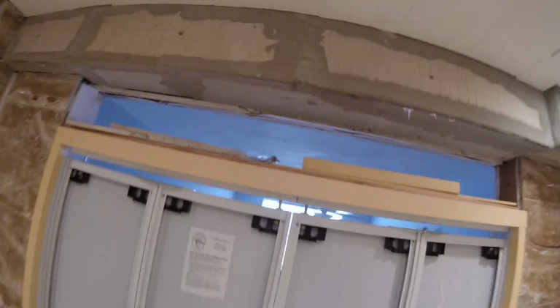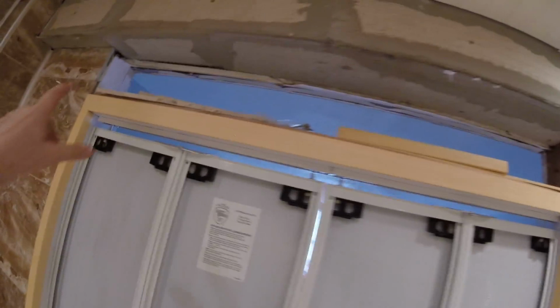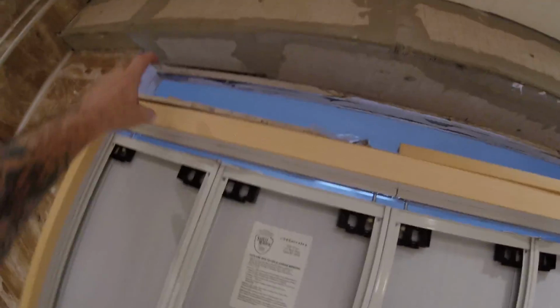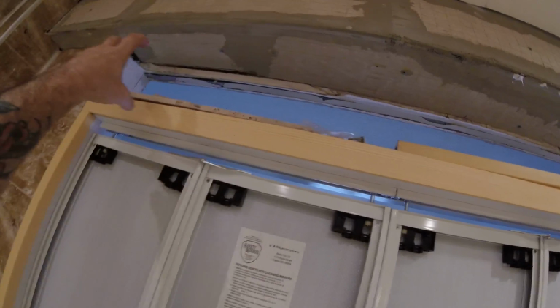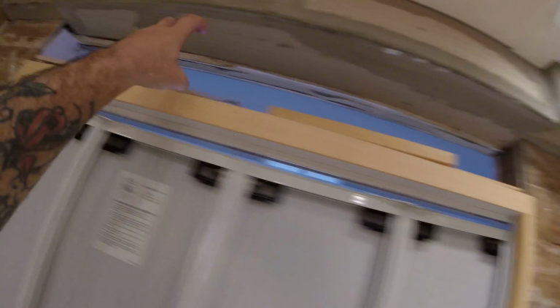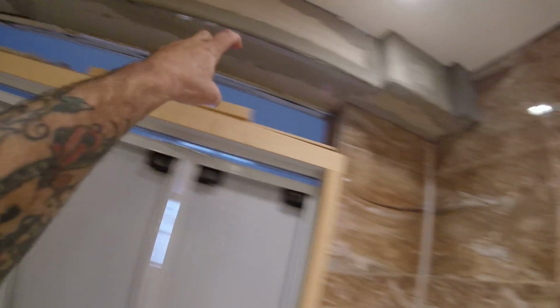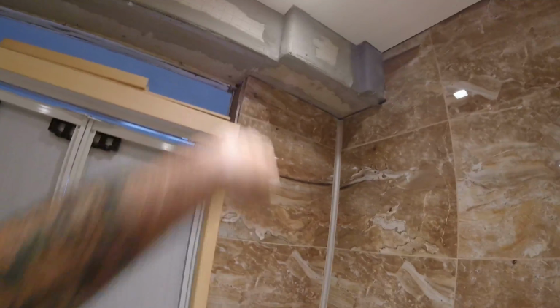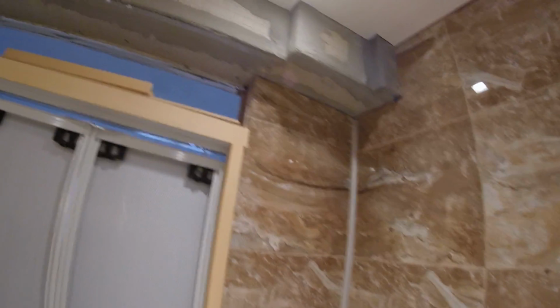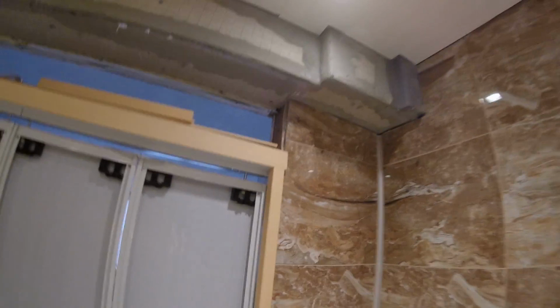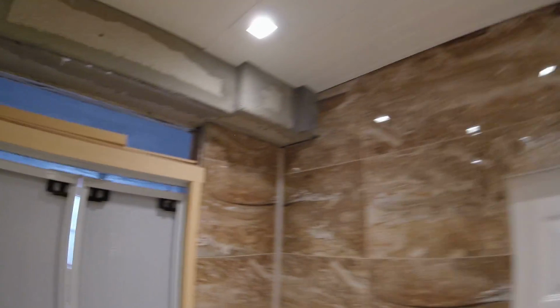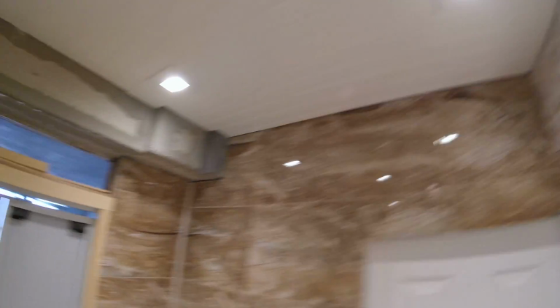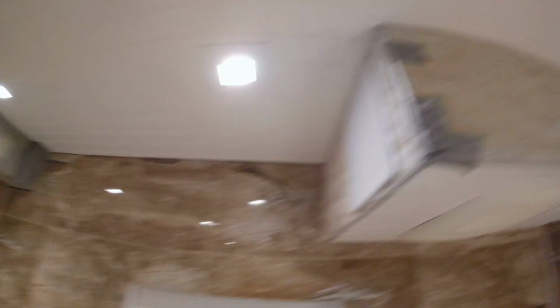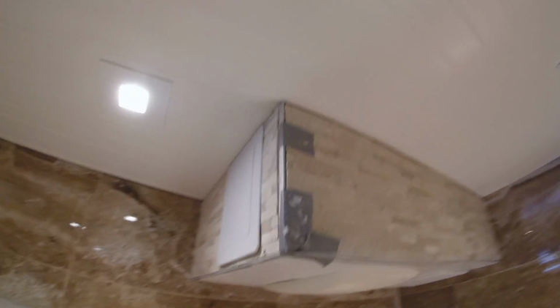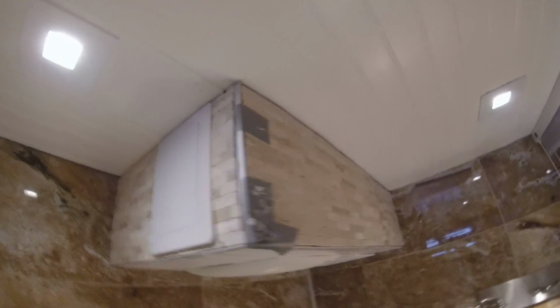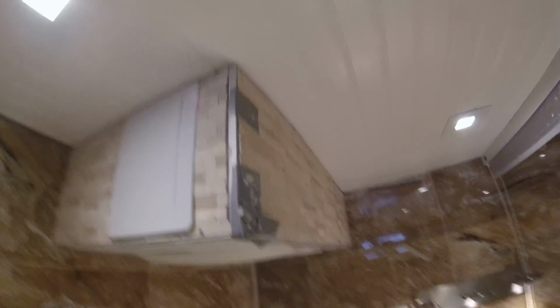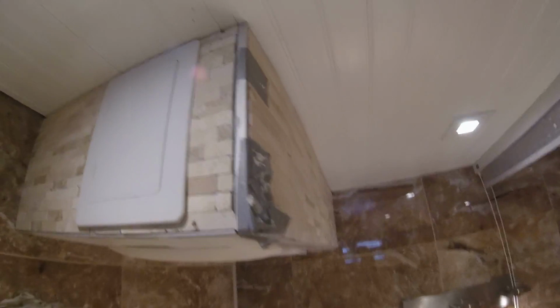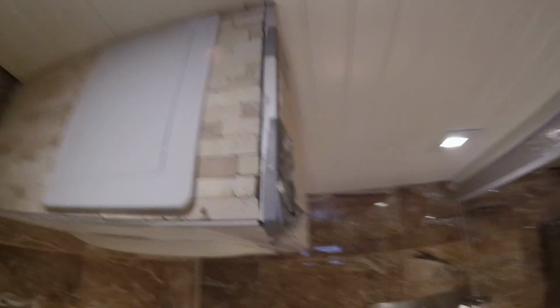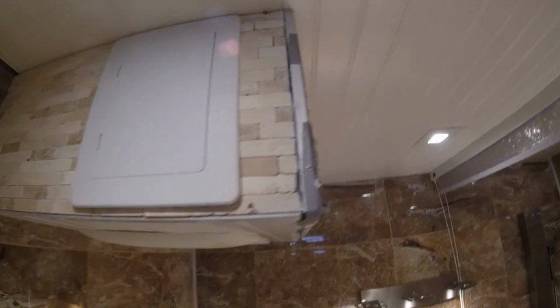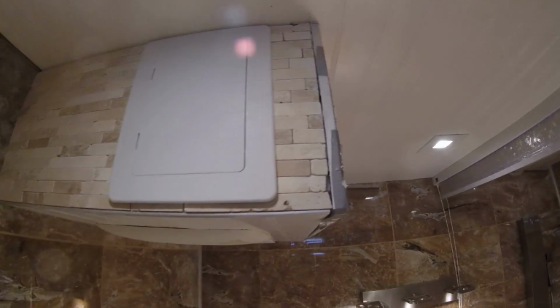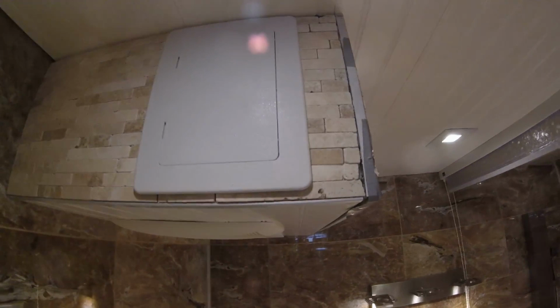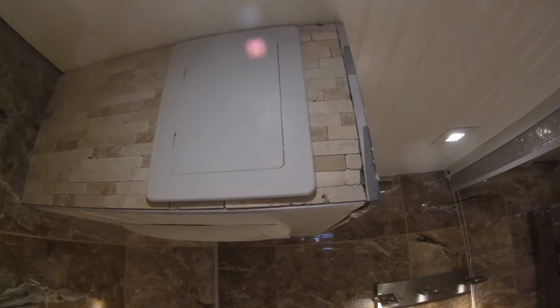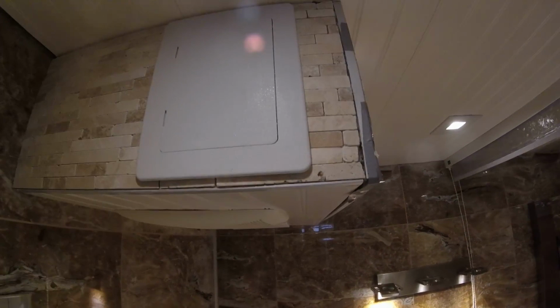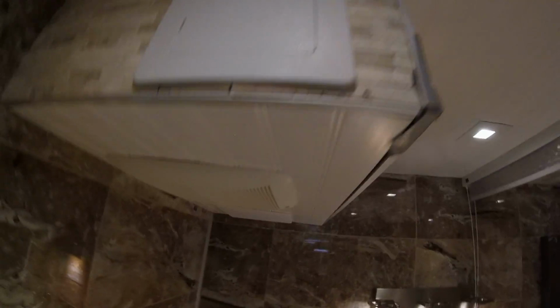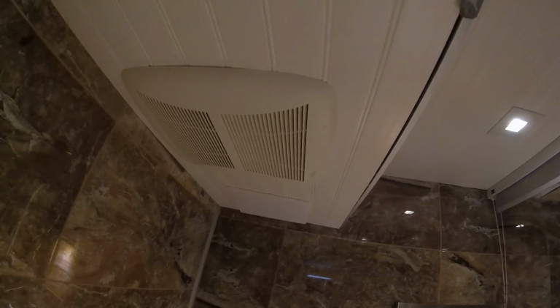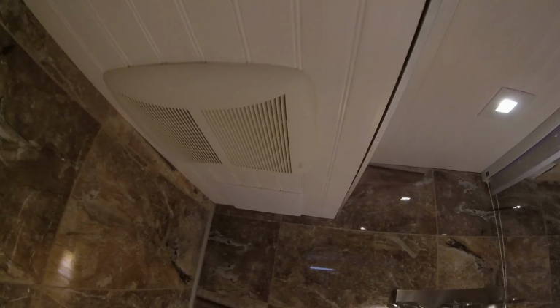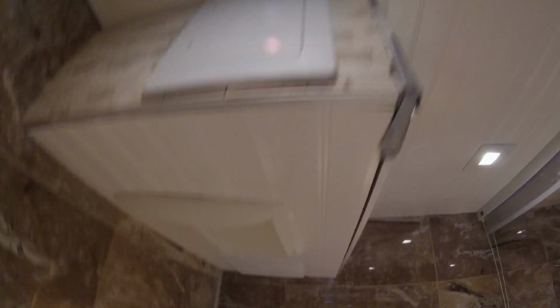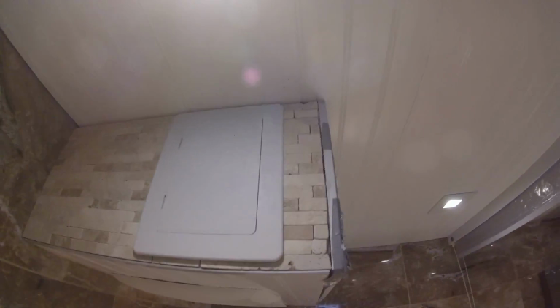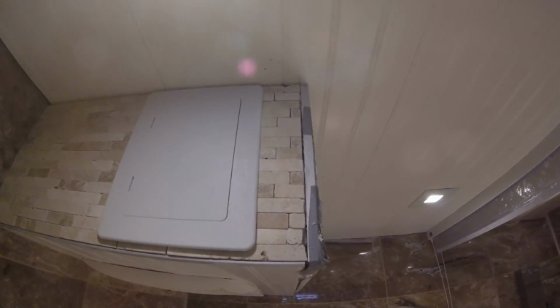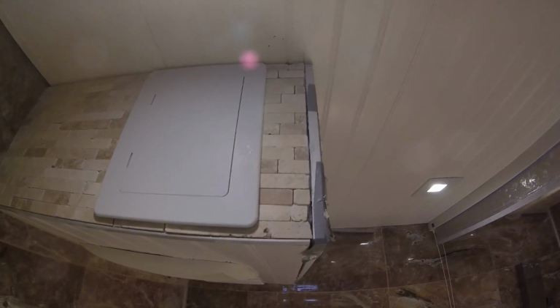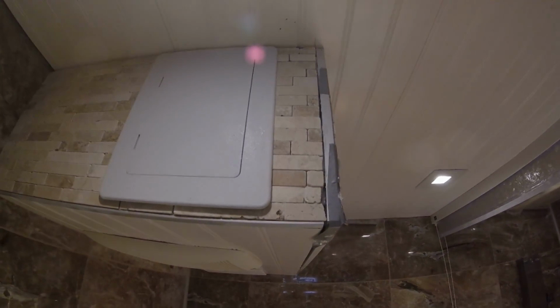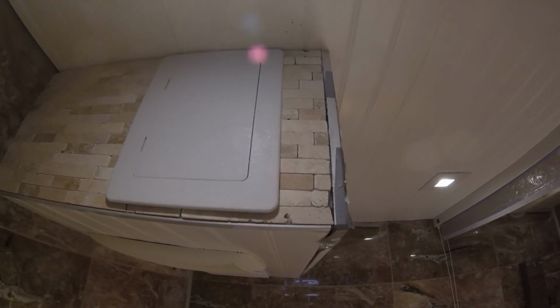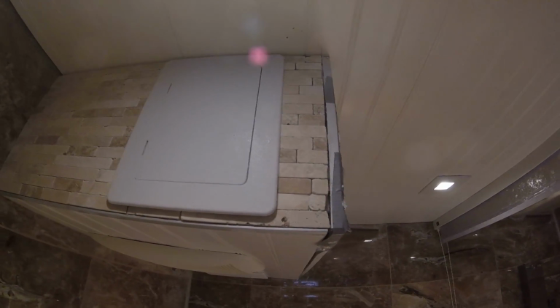We have a stained glass coming from here, which fits right in. There's my little access hatch for the electric, for the fan — so I never have to break it open.